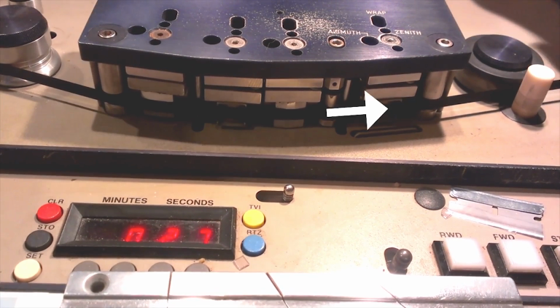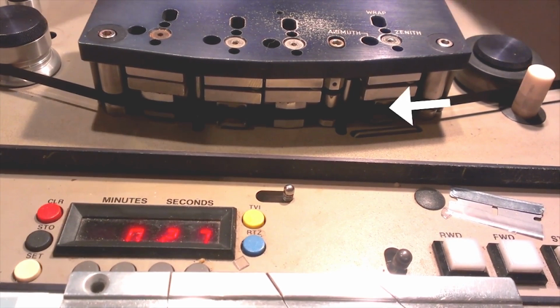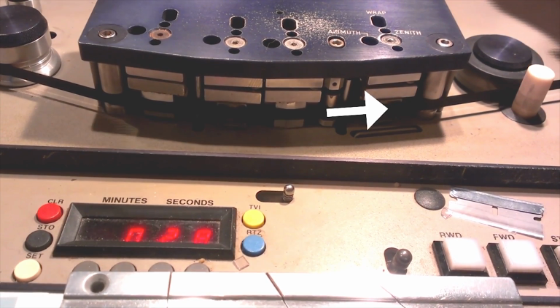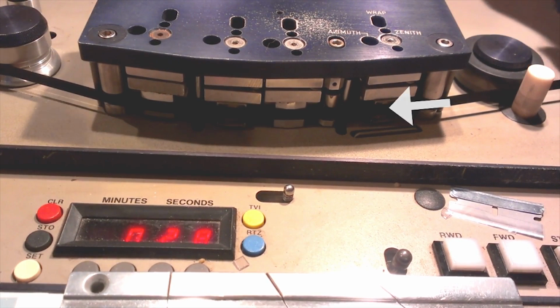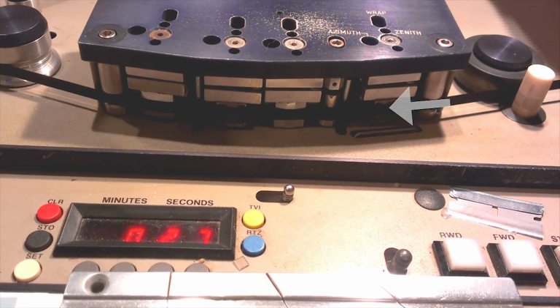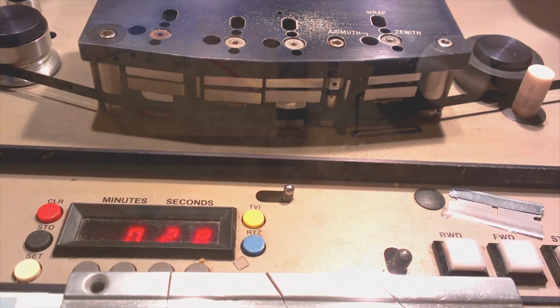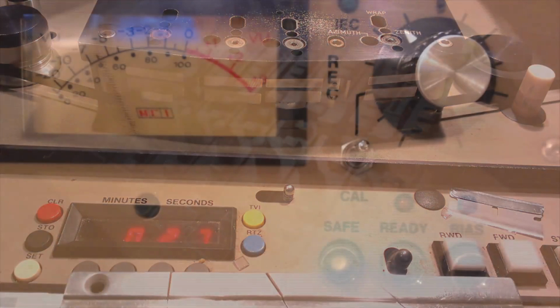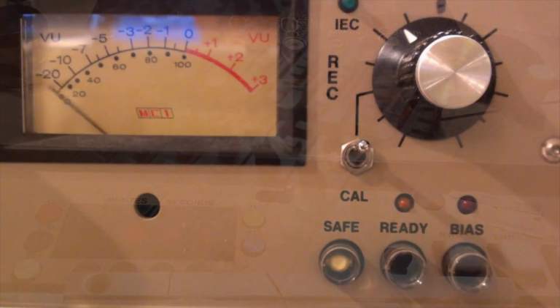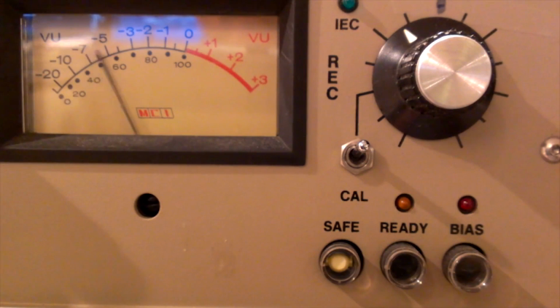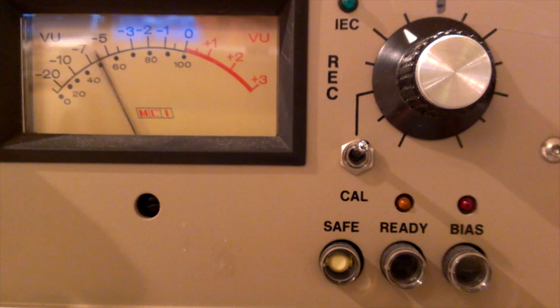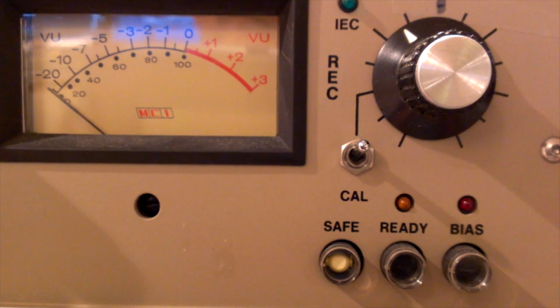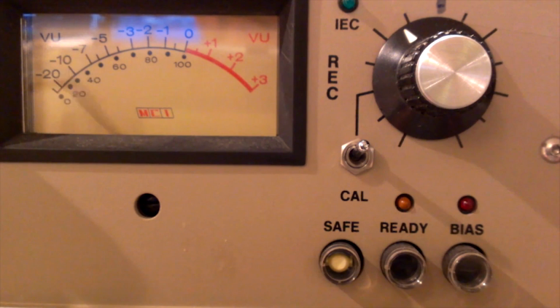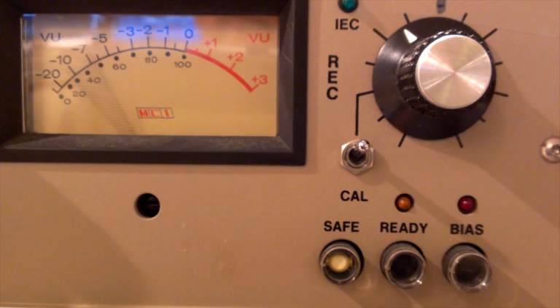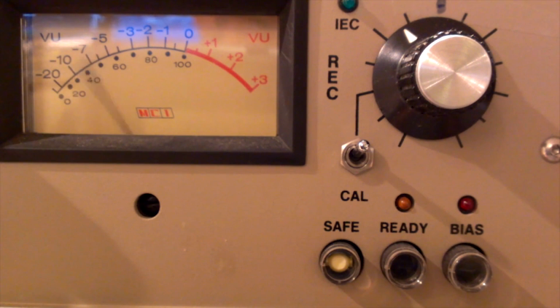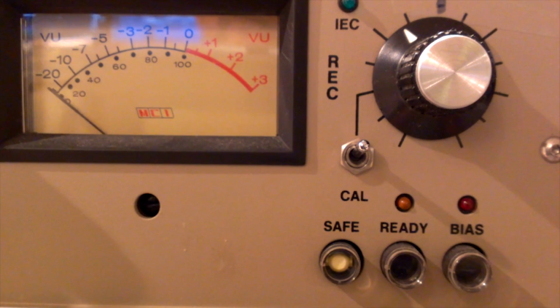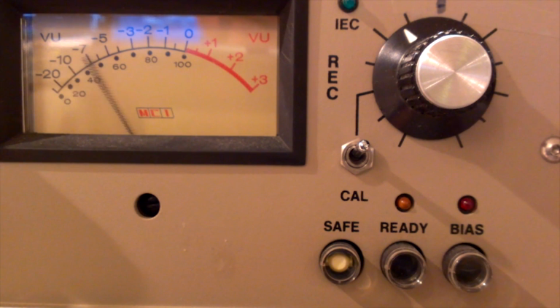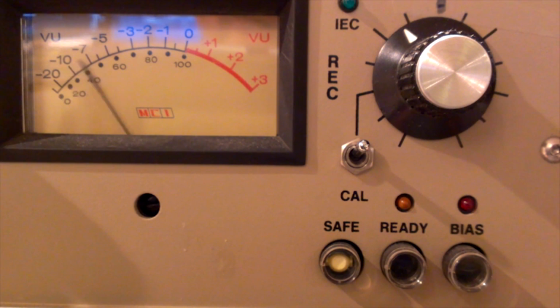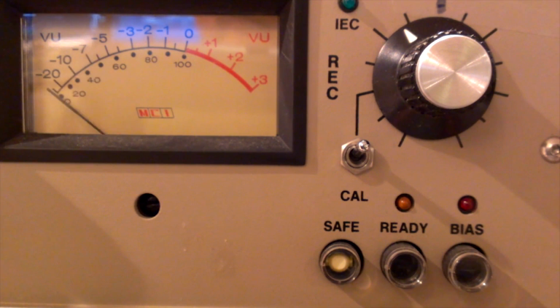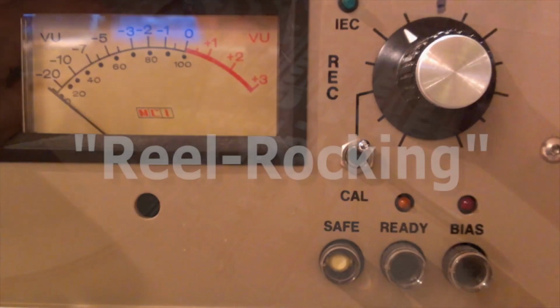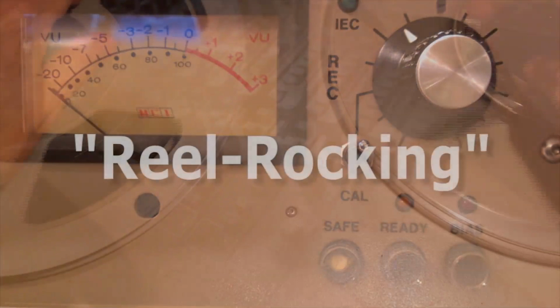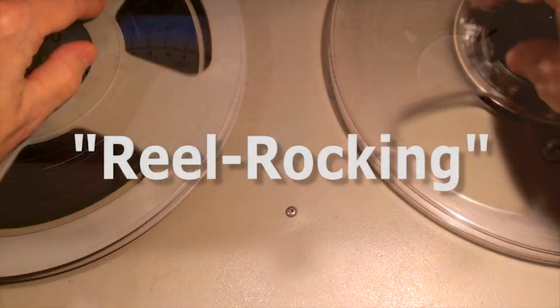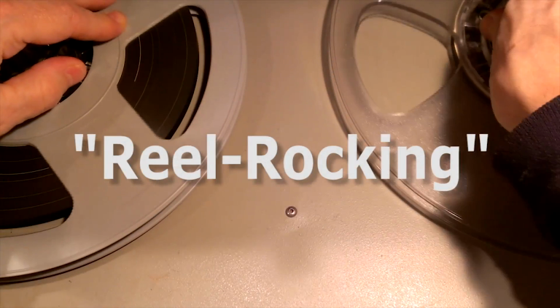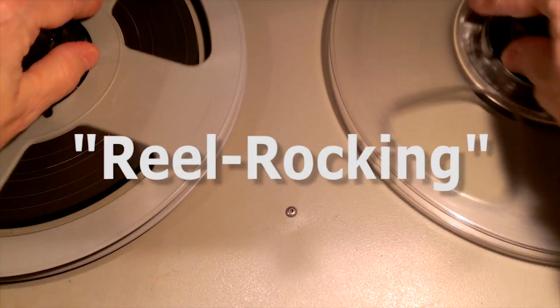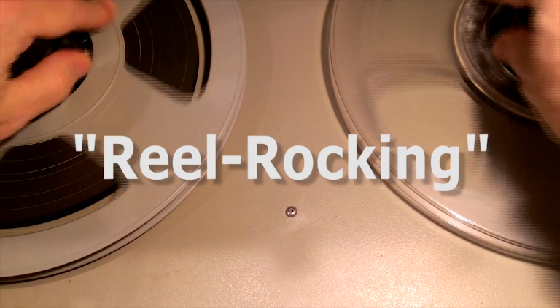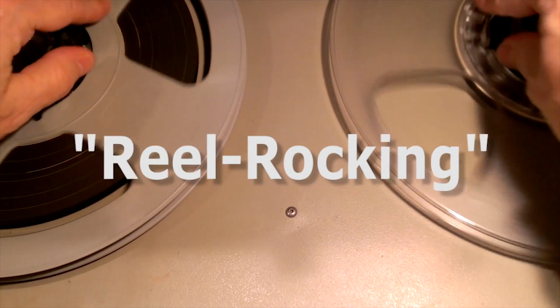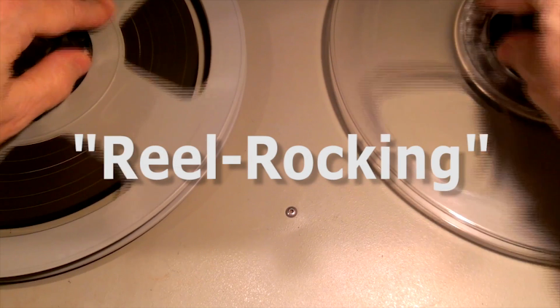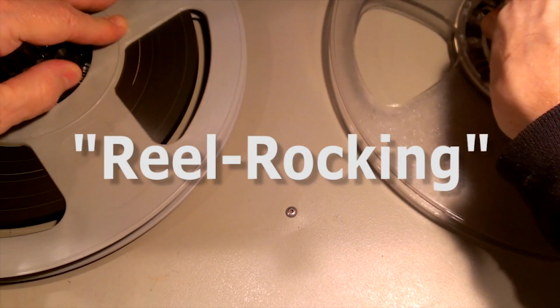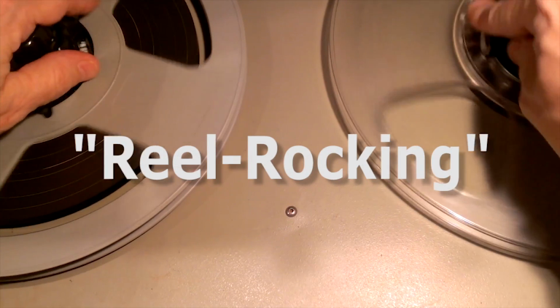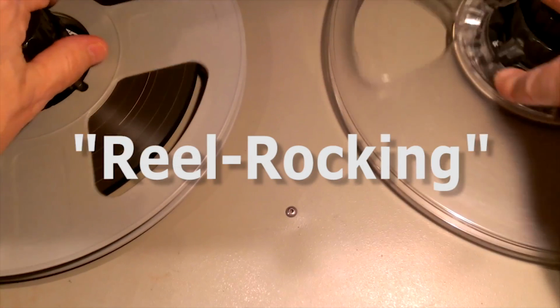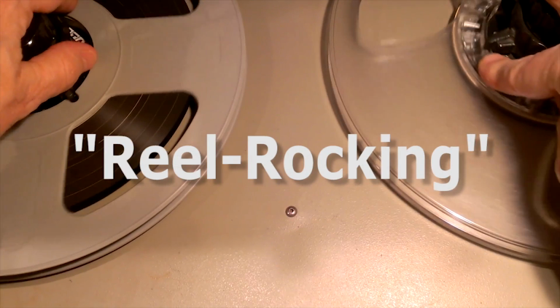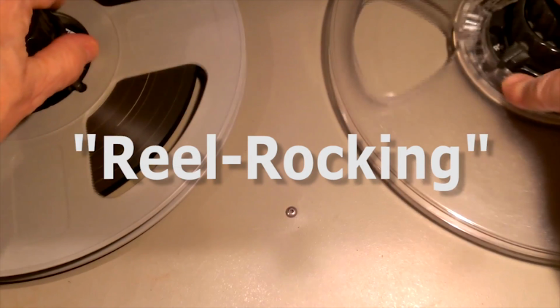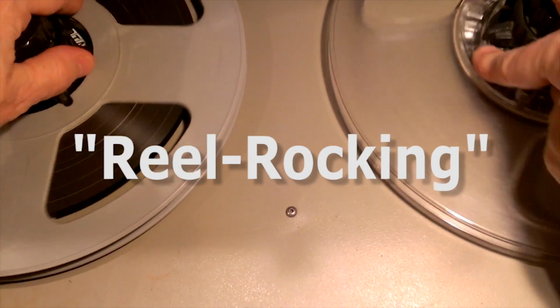In a music edit, they would listen for the attack portion of a beat. In a dialogue or sound effects edit, they would also listen for the attack portion or the leading edge of the sound. Since the reels were moving back and forth, this technique was known as reel rocking.